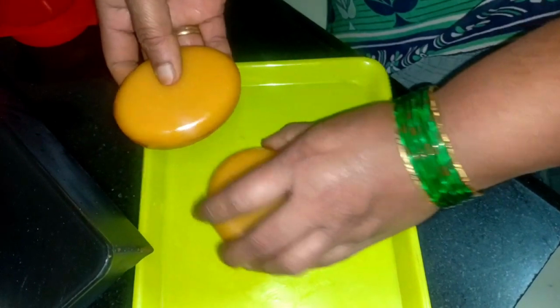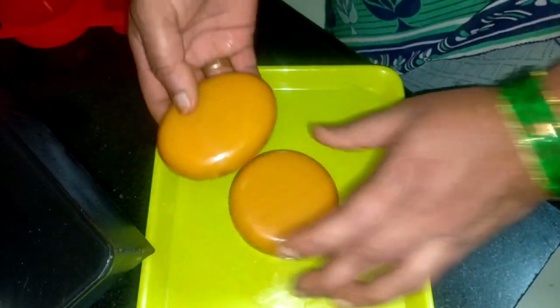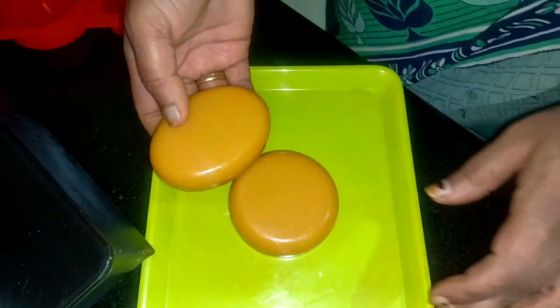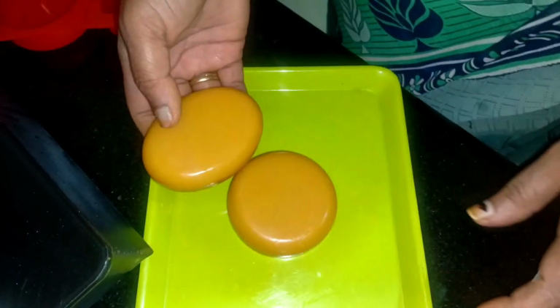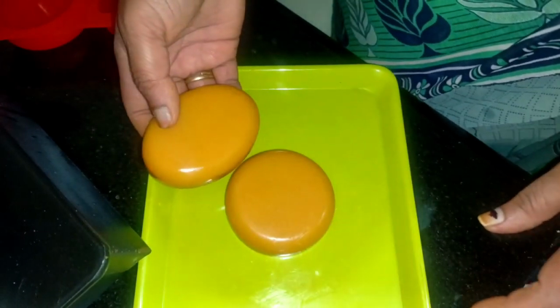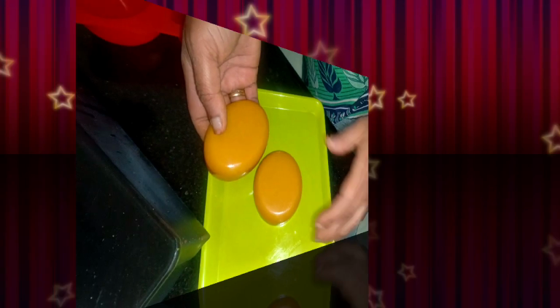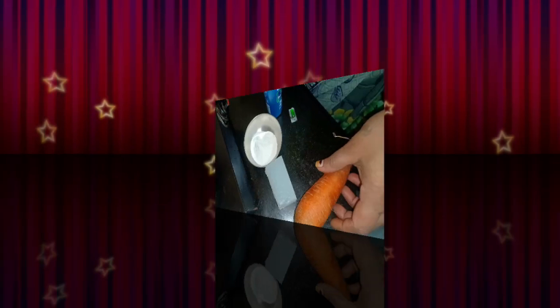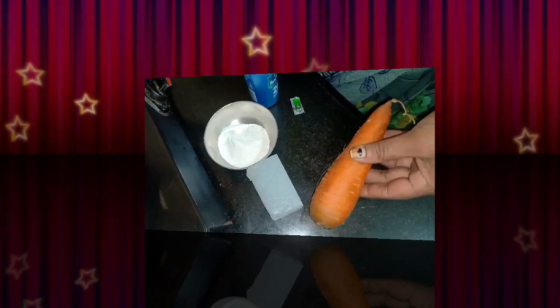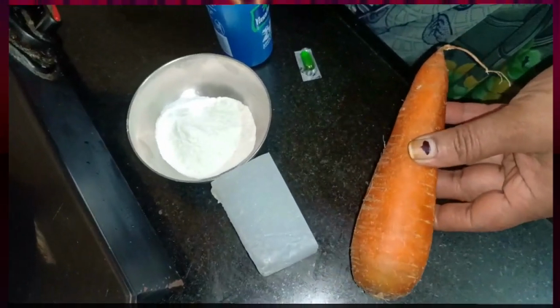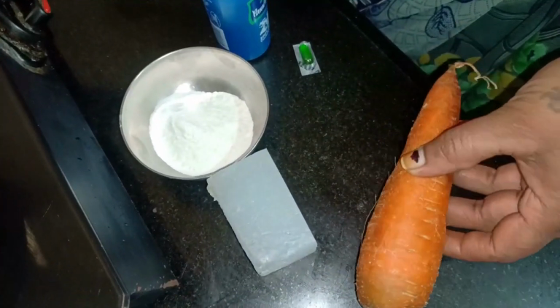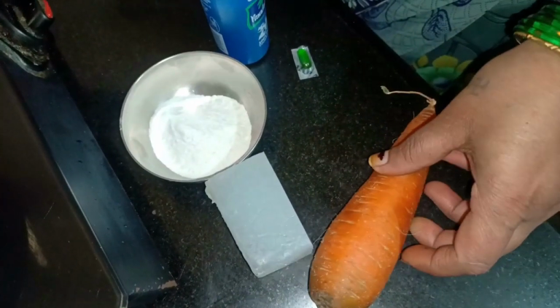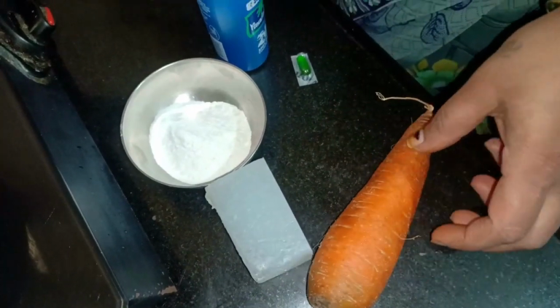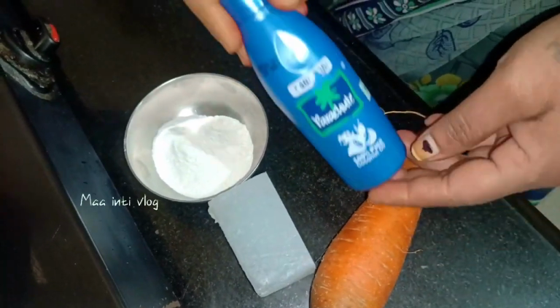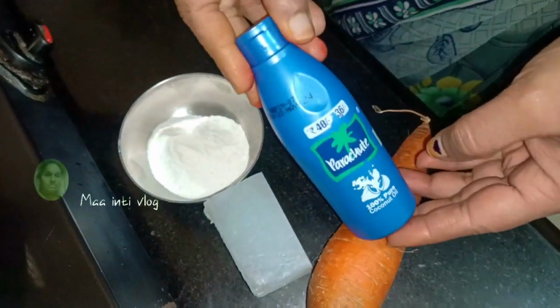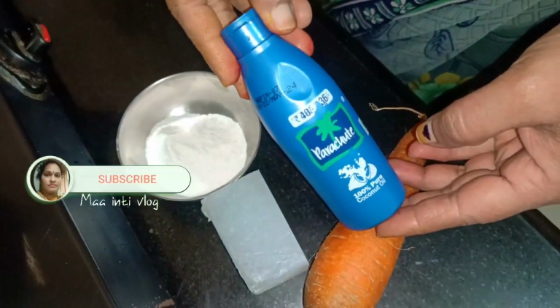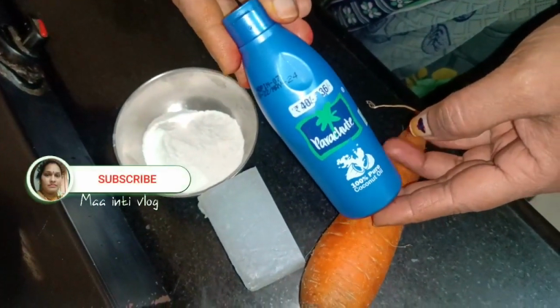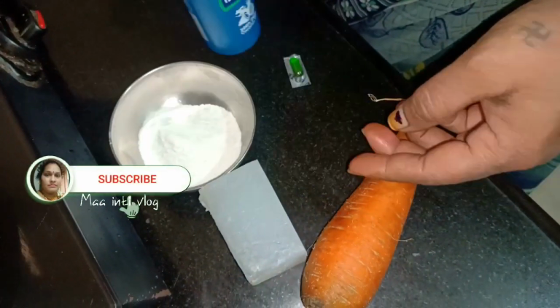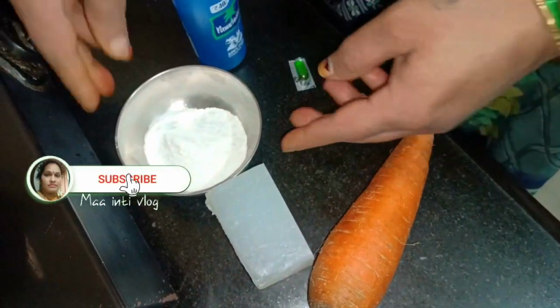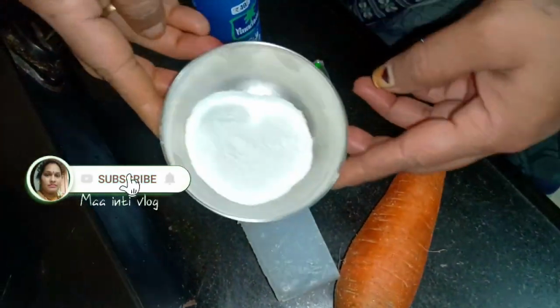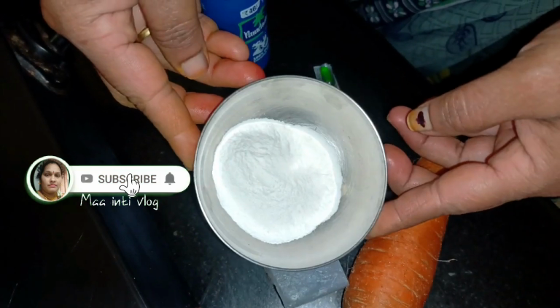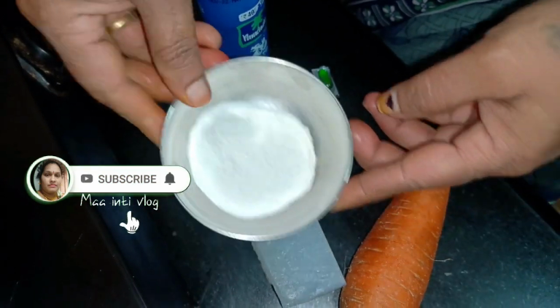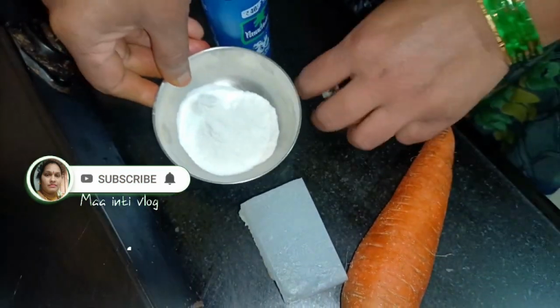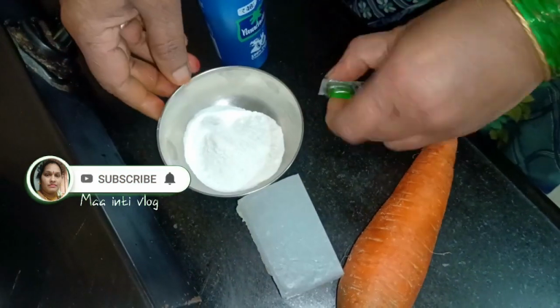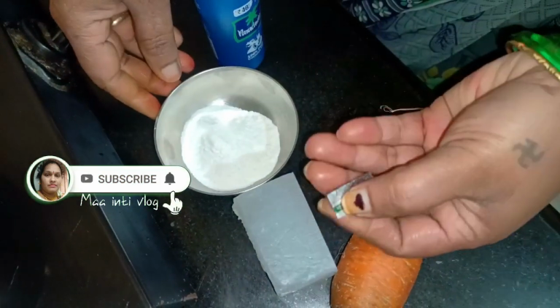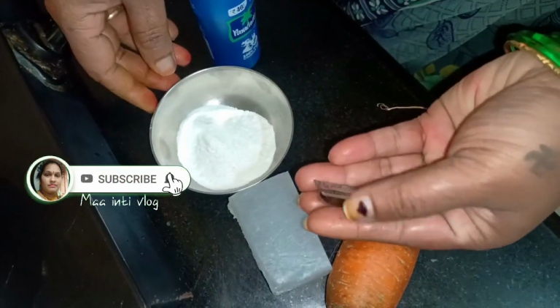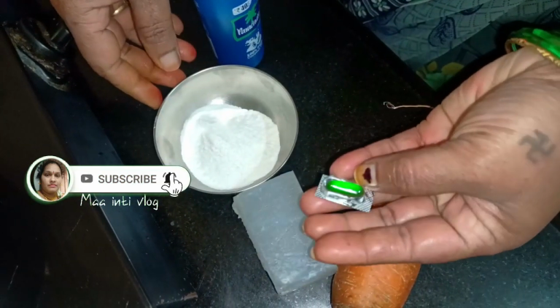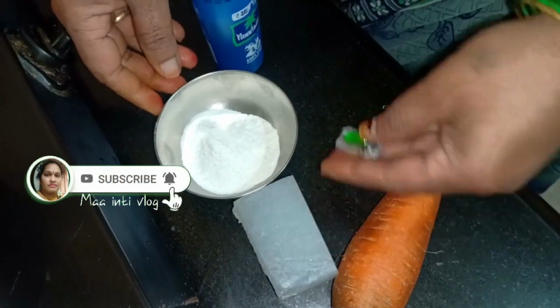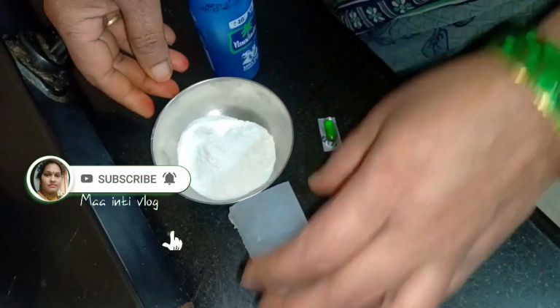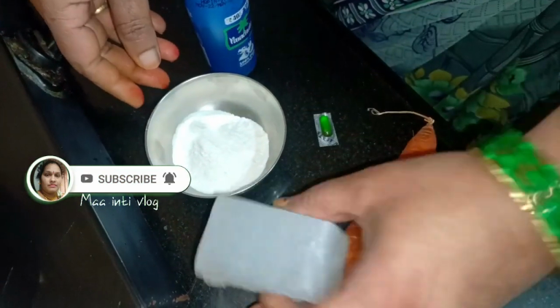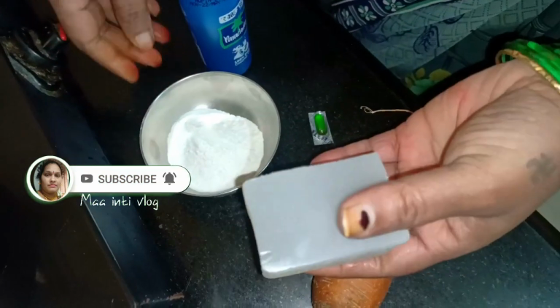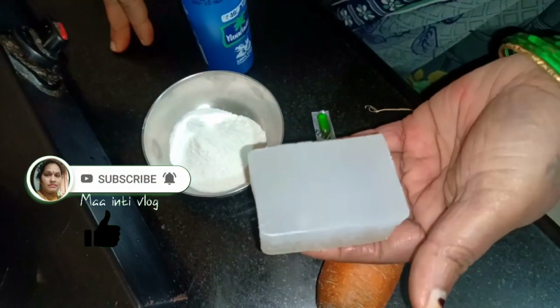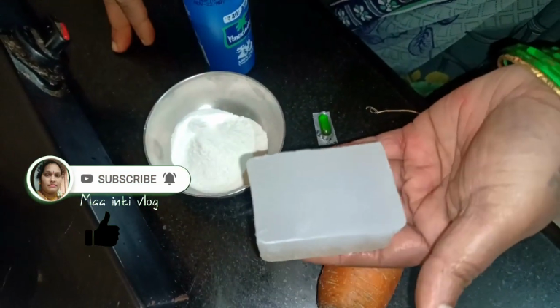I am going to add some carrot, coconut oil, and BPN. I am going to add some soap base.